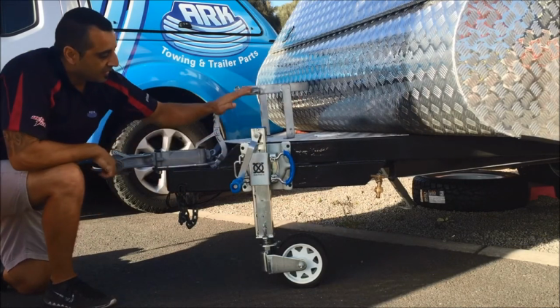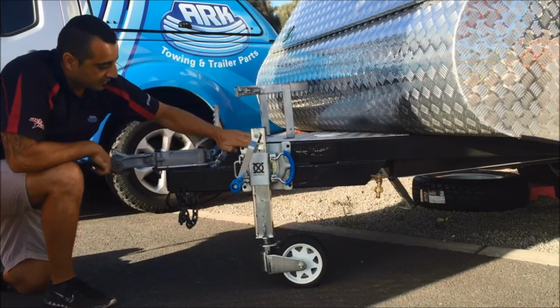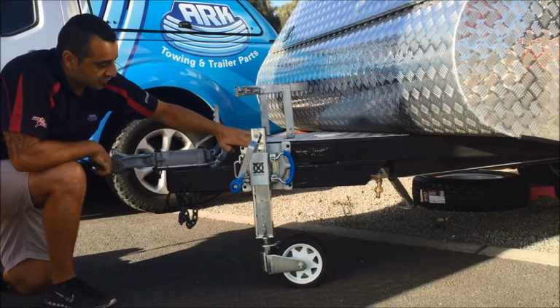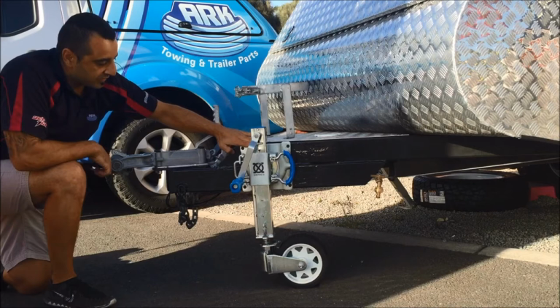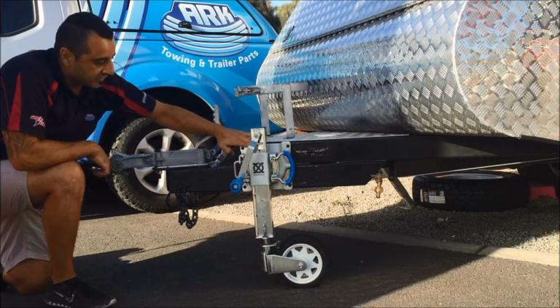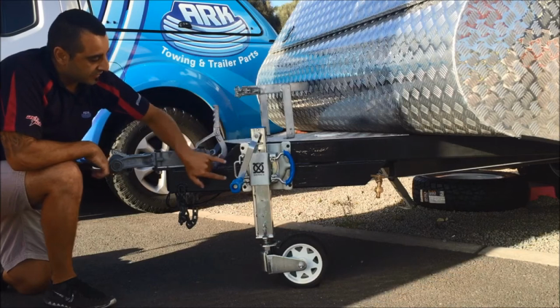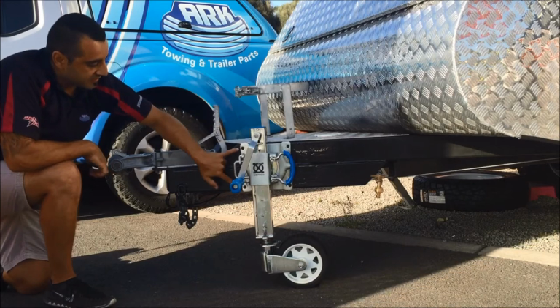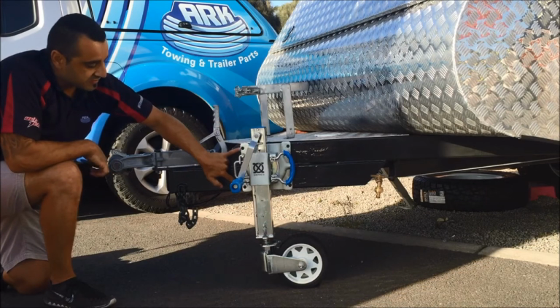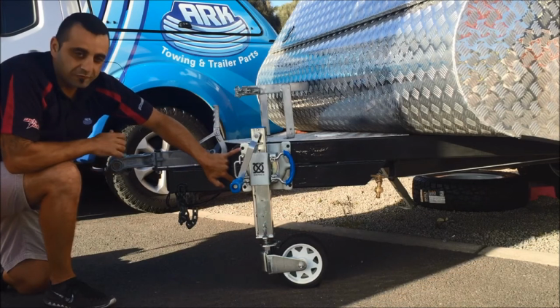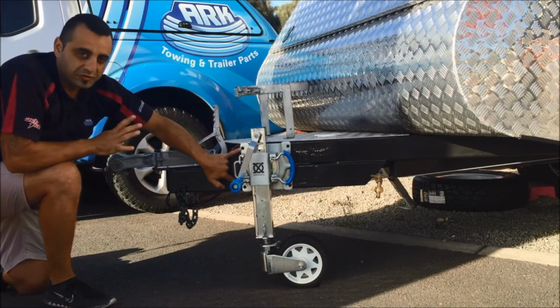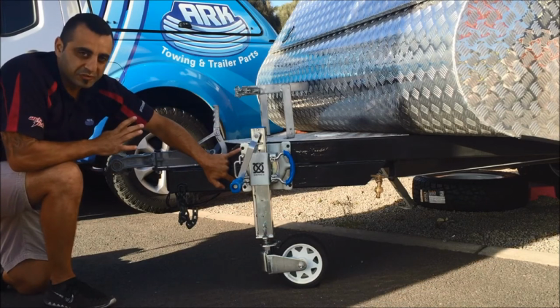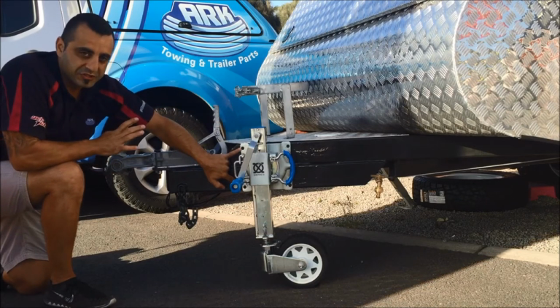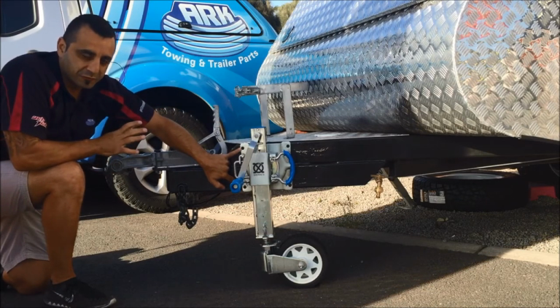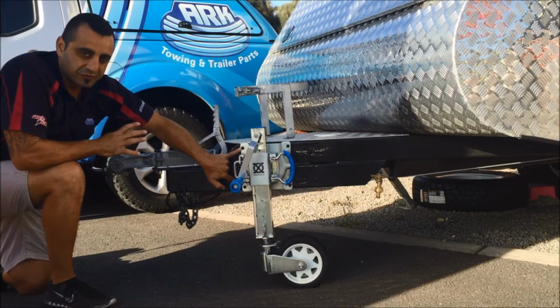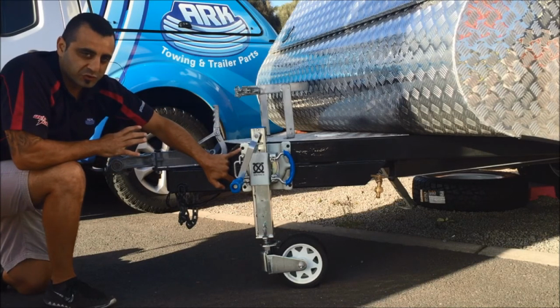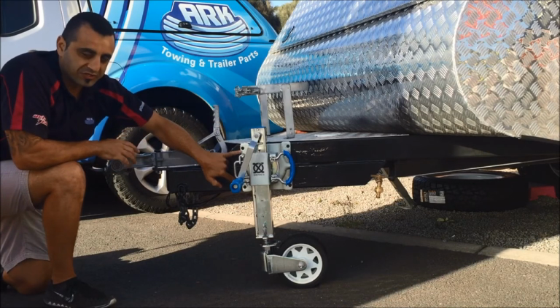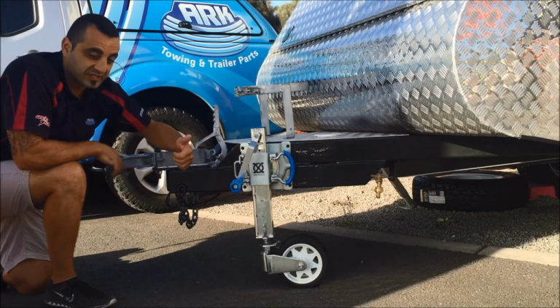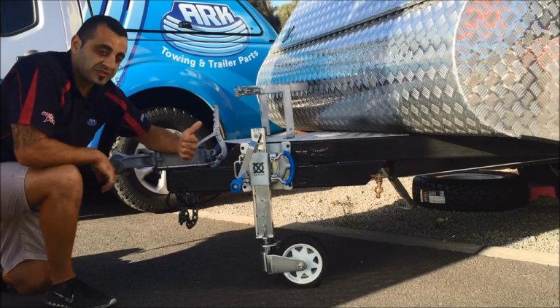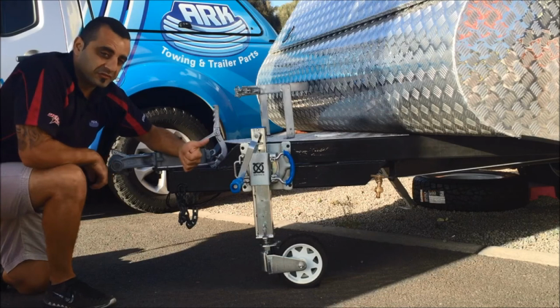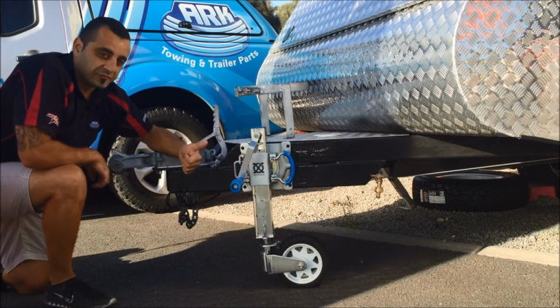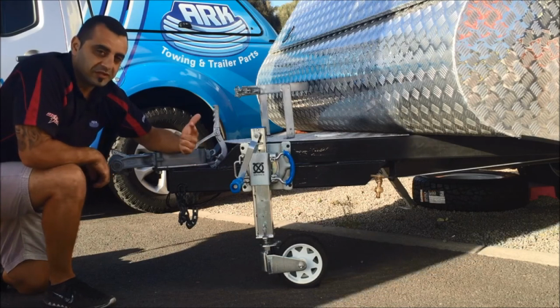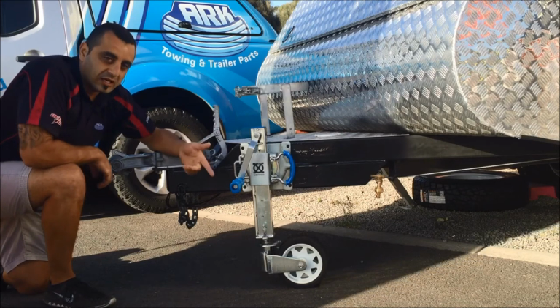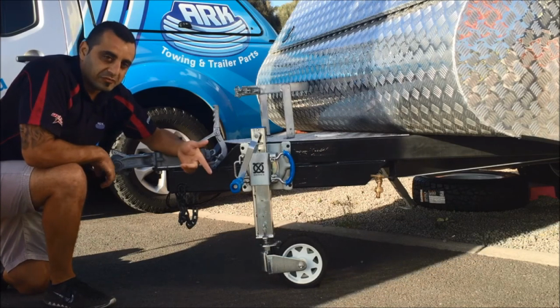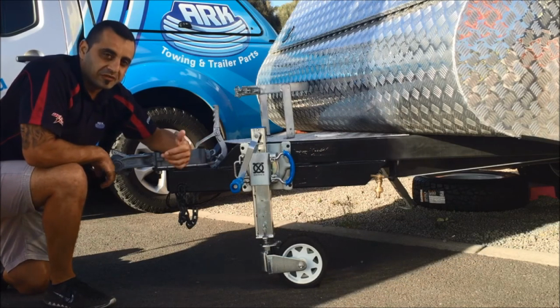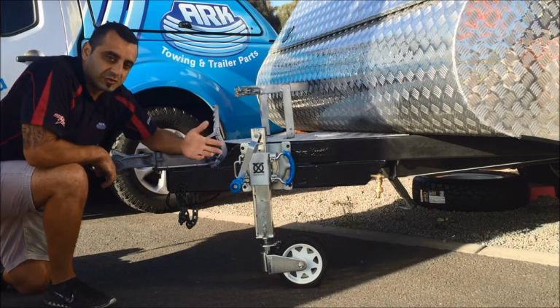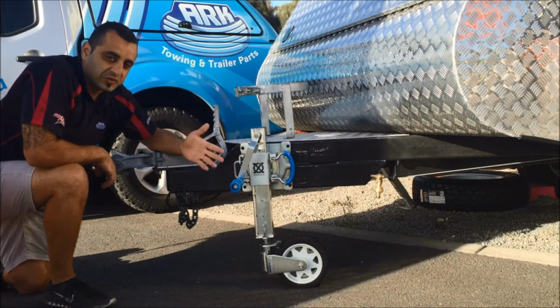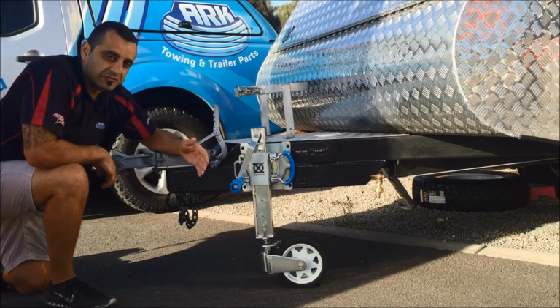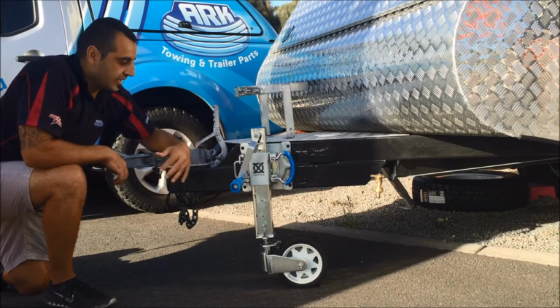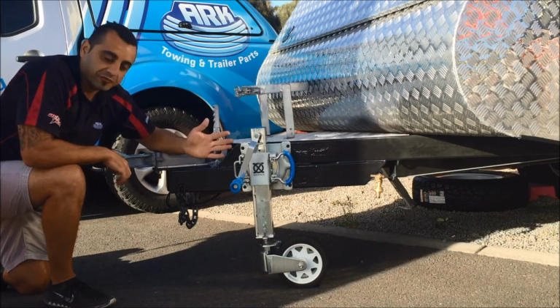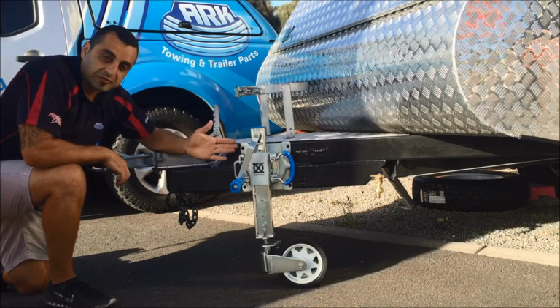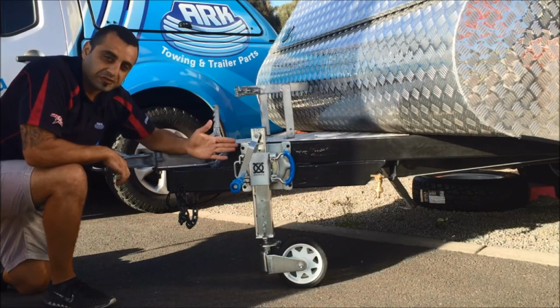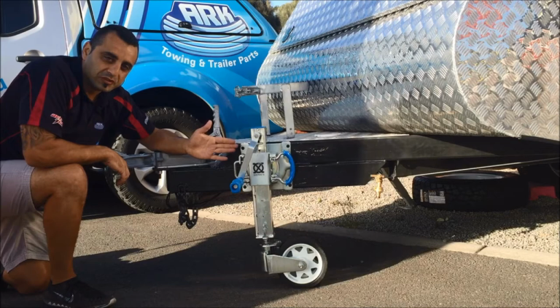And the large swivel clamp here has four different positions for four different size drawbars. They can take up to 75 by 50, 100 by 50, 120 by 50, and 150 by 50 drawbars.